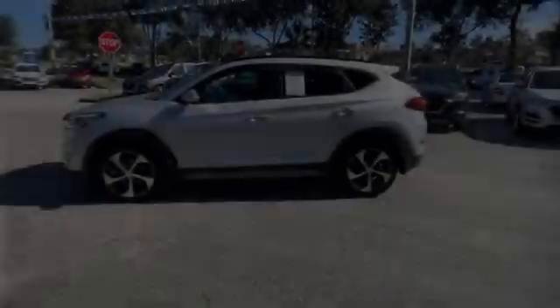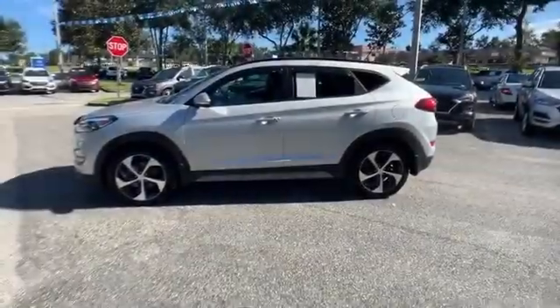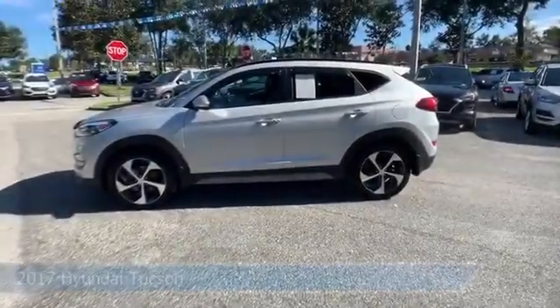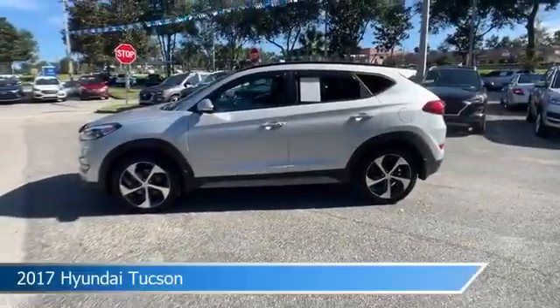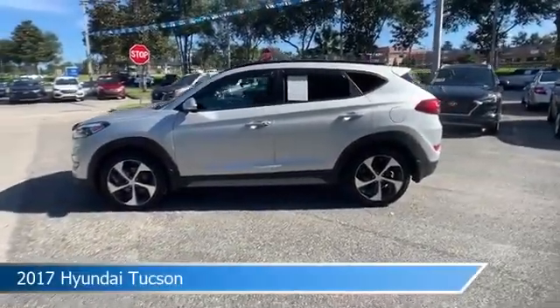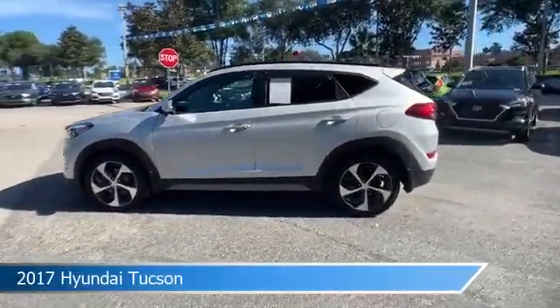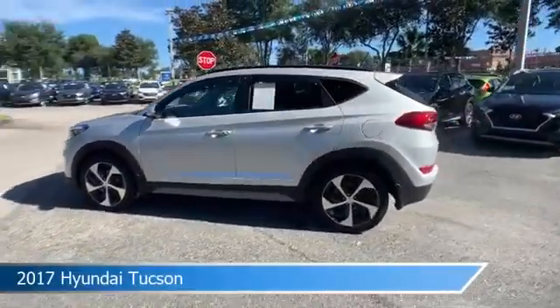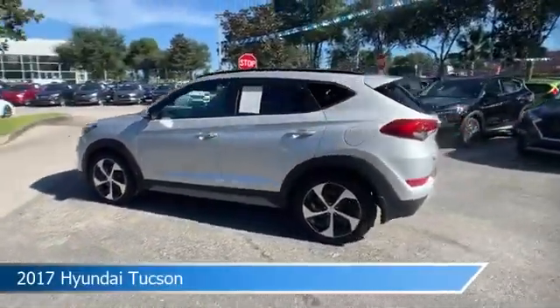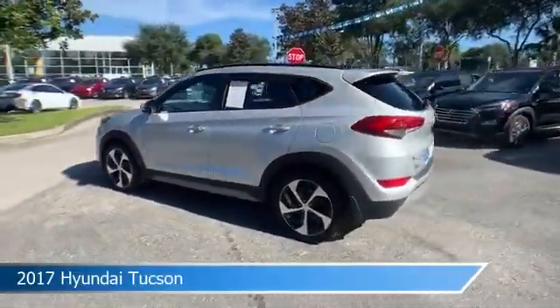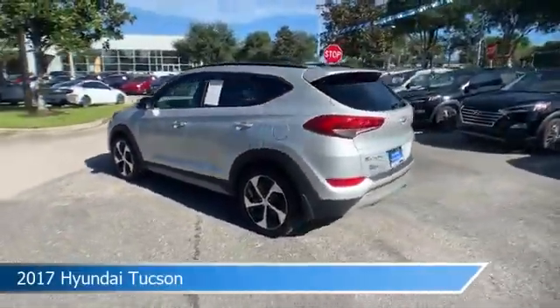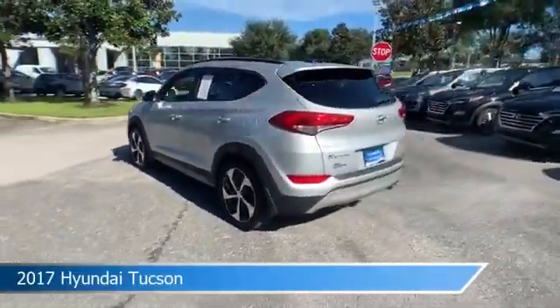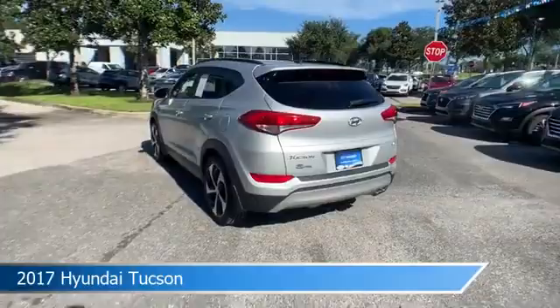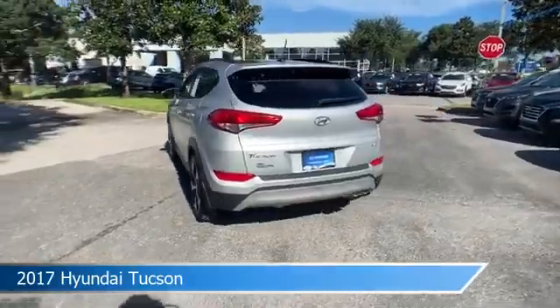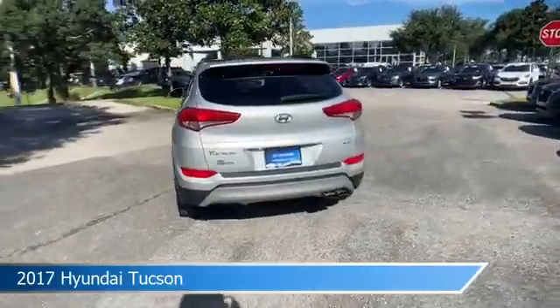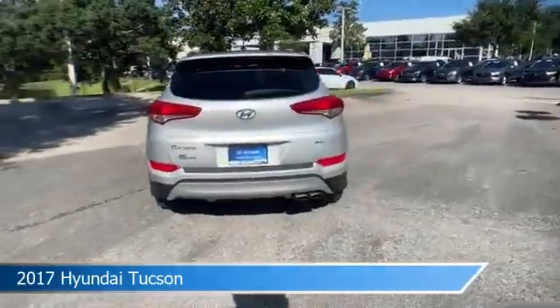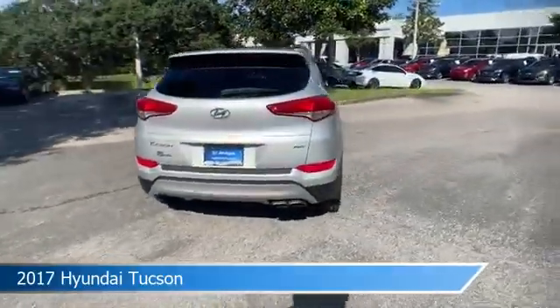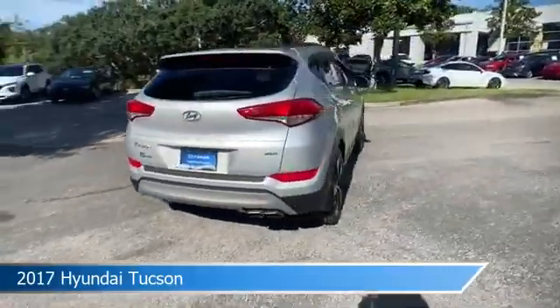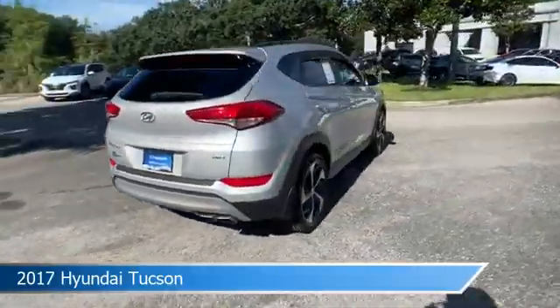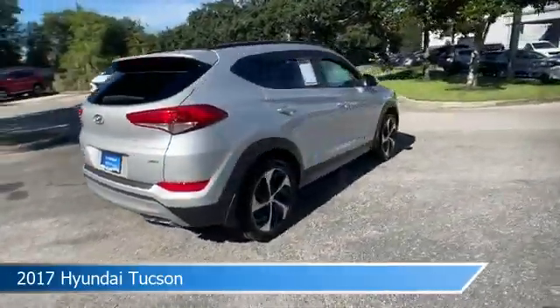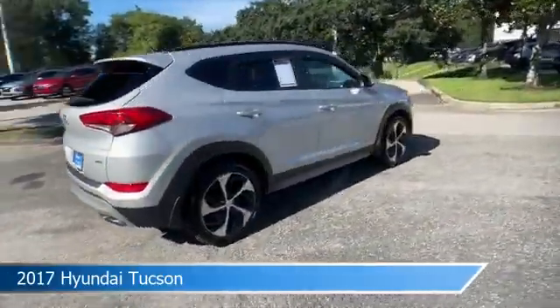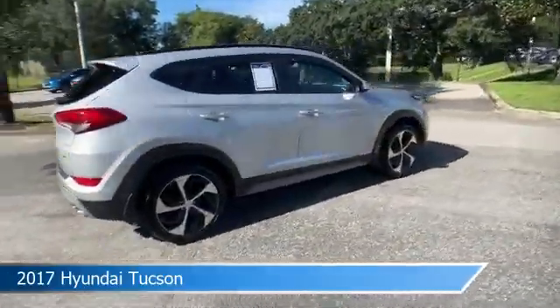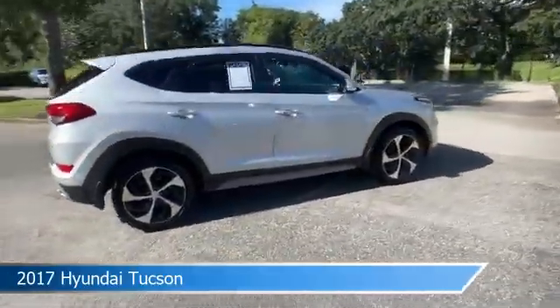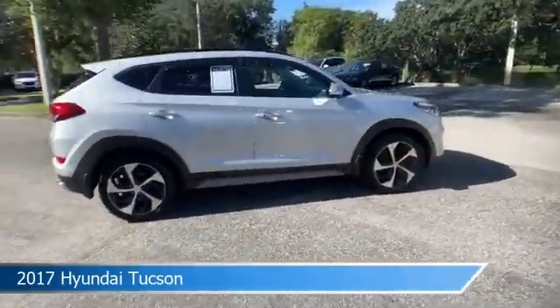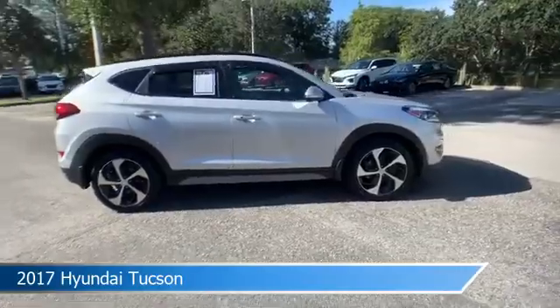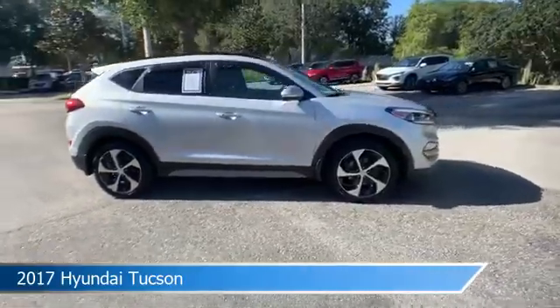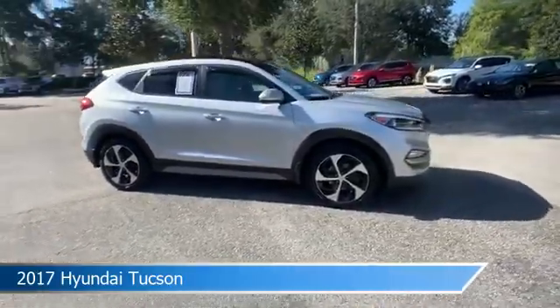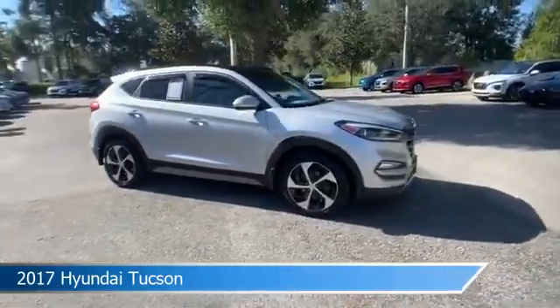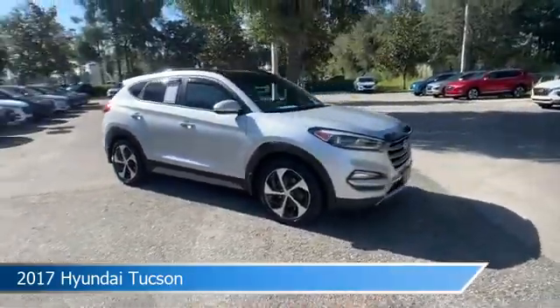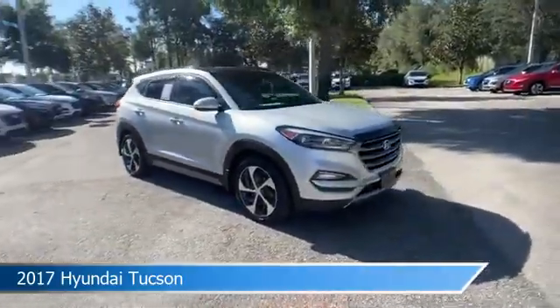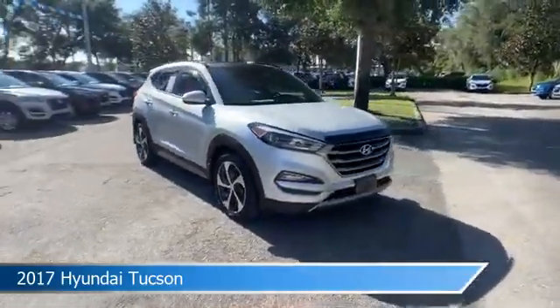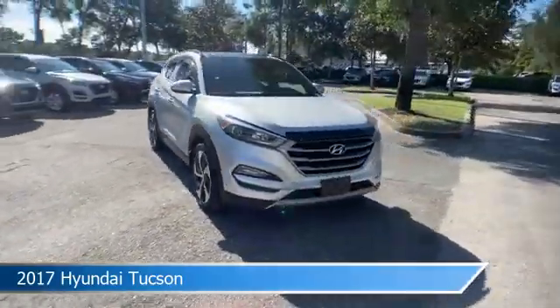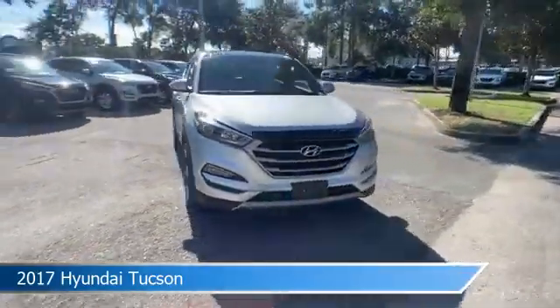Take a look at this 2017 Hyundai Tucson, equipped with an automatic transmission in molten silver. This car comes with some great features including all-wheel drive, child safety locks, alloy wheels, anti-lock brakes, and more.